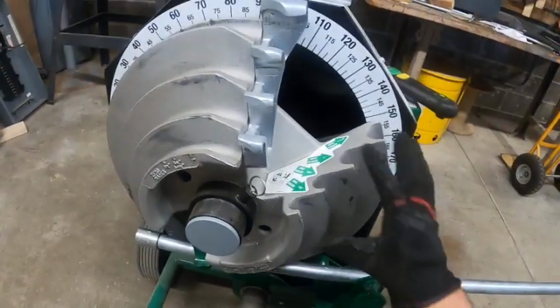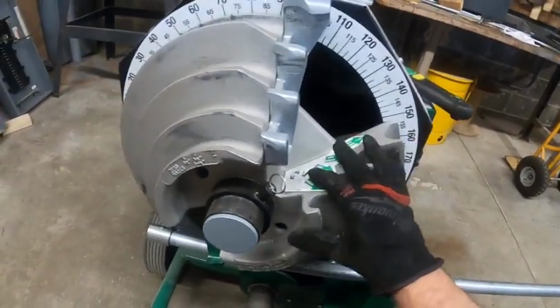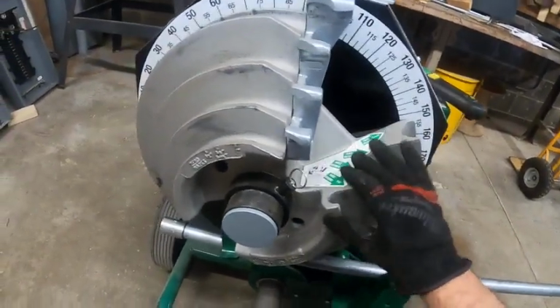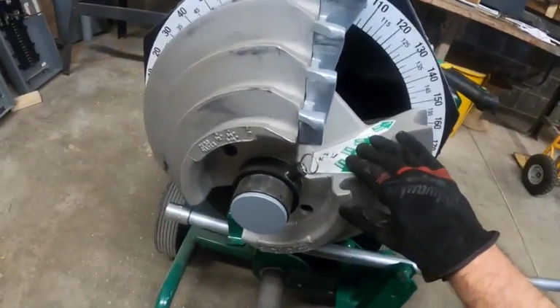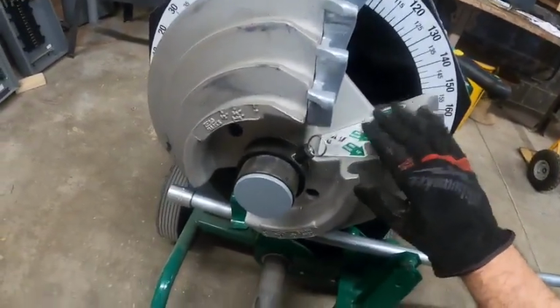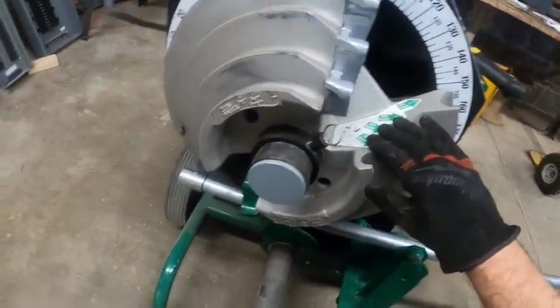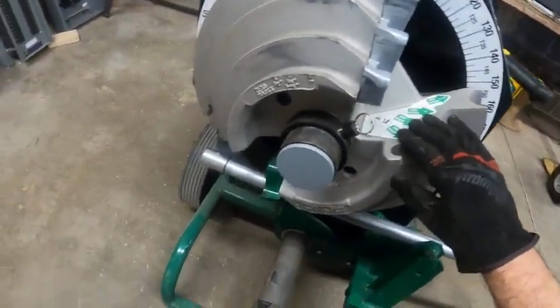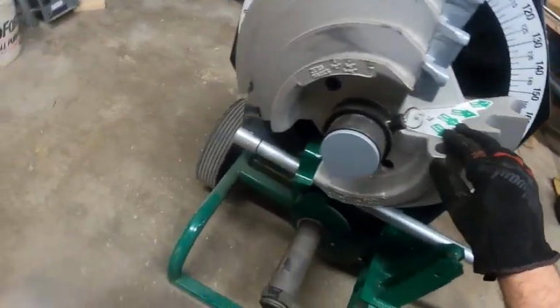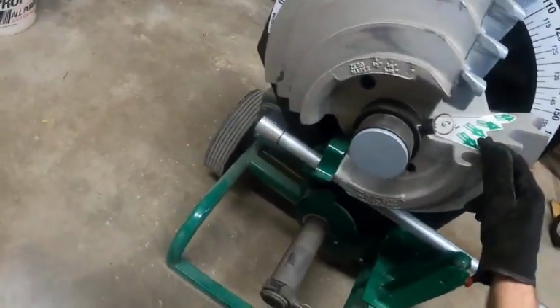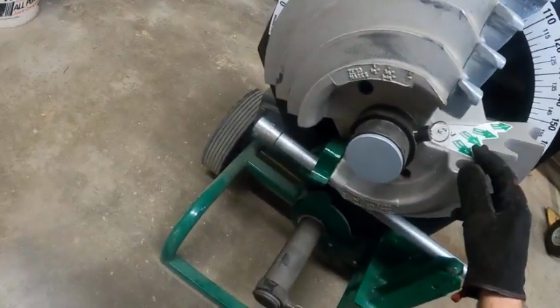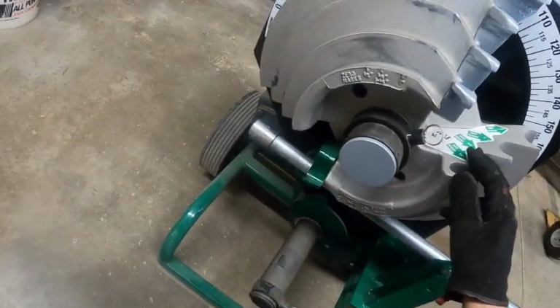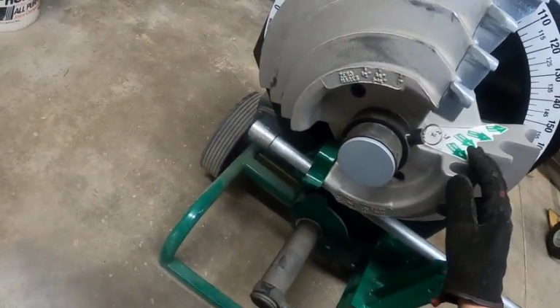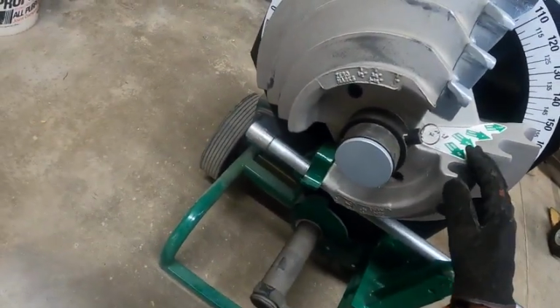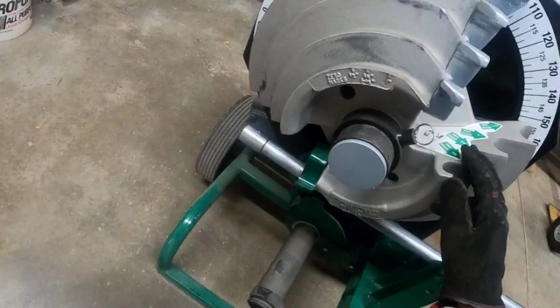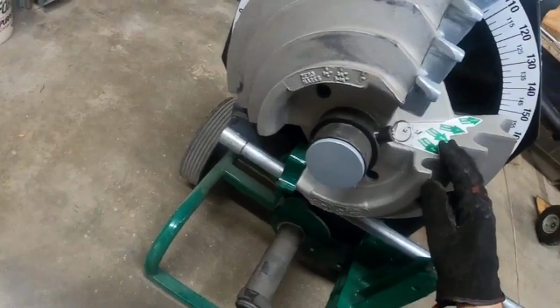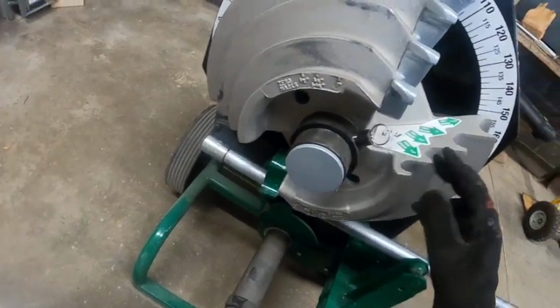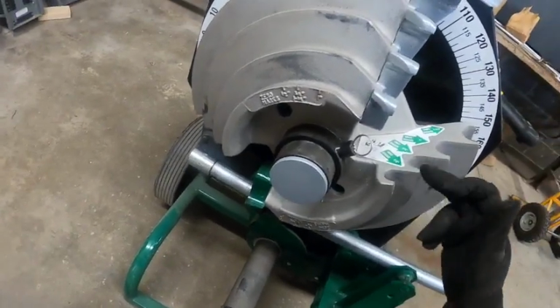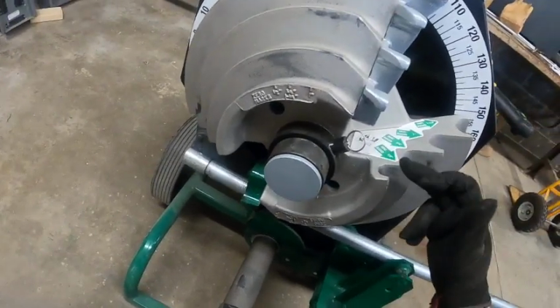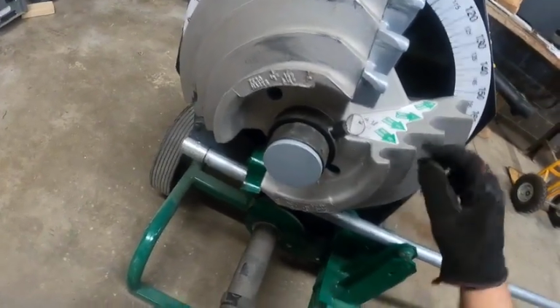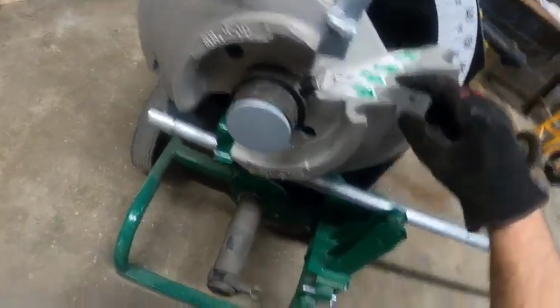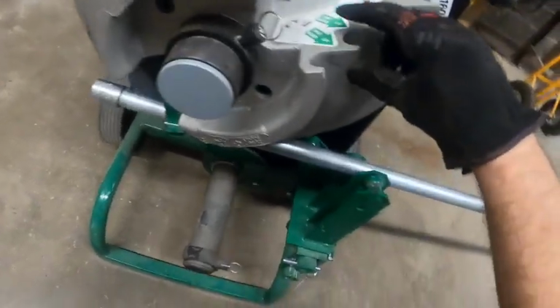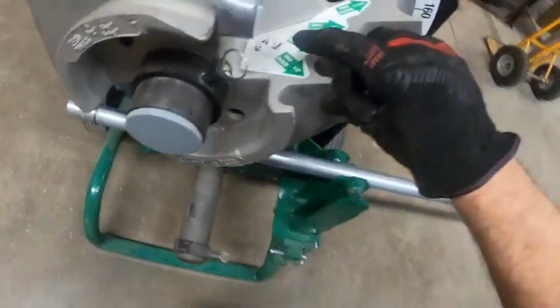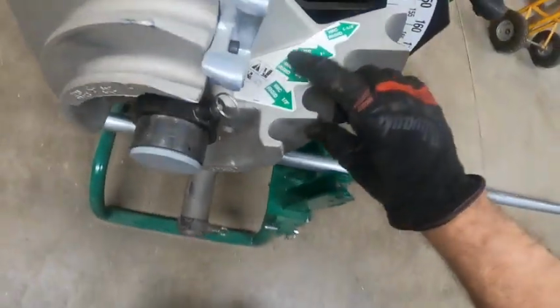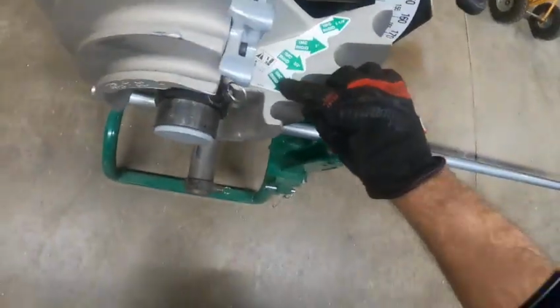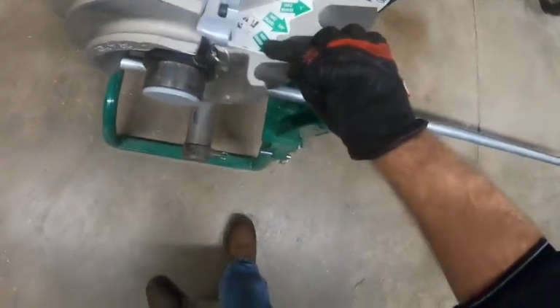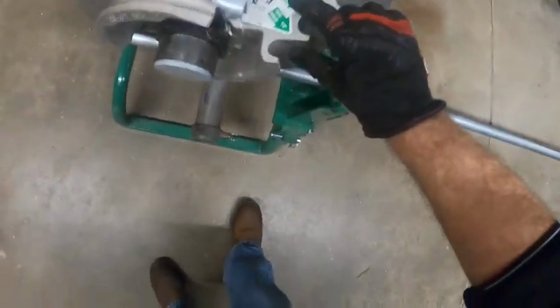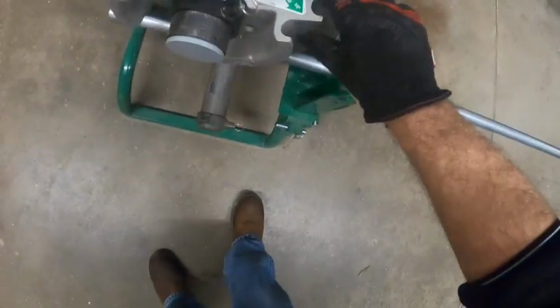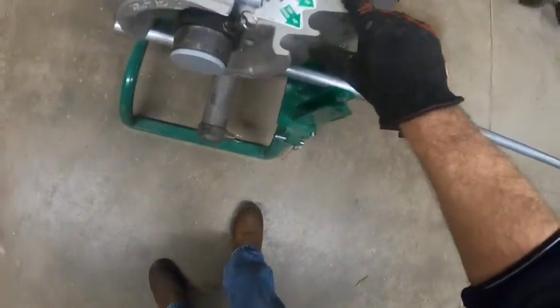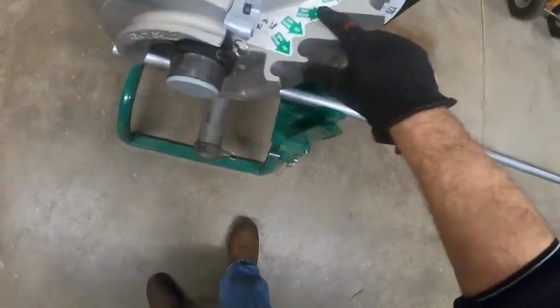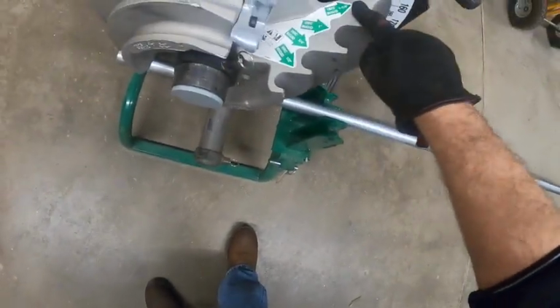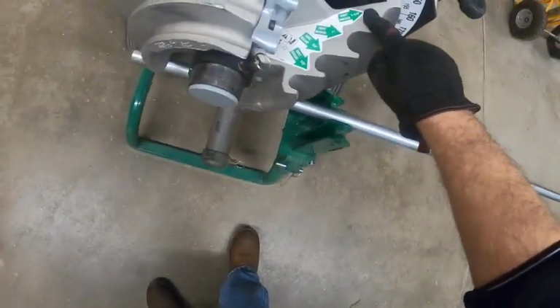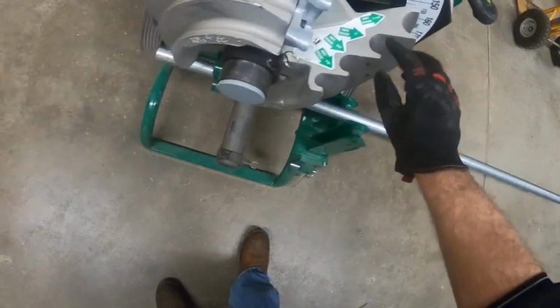This part right here is called the shoe. The shoe is broken into the same sizes, as you can see: half, three quarter, one inch, and an inch and a quarter.